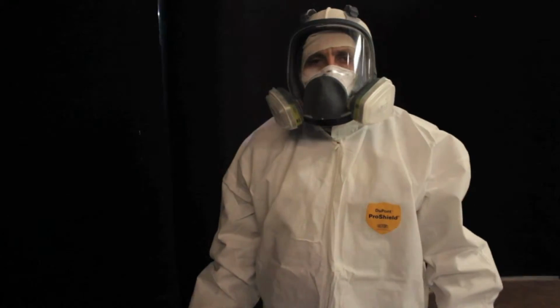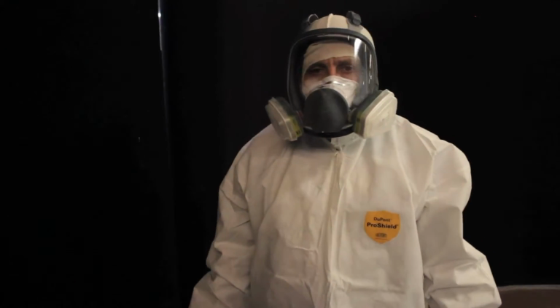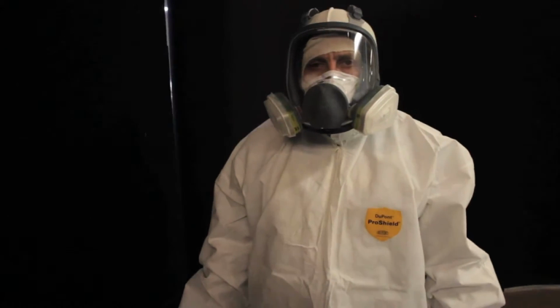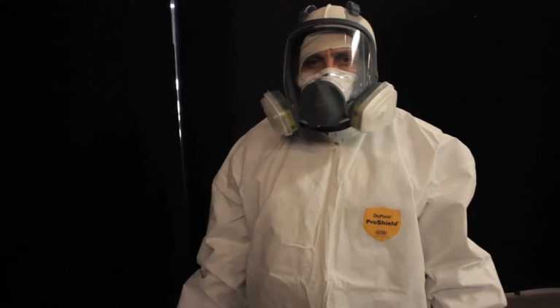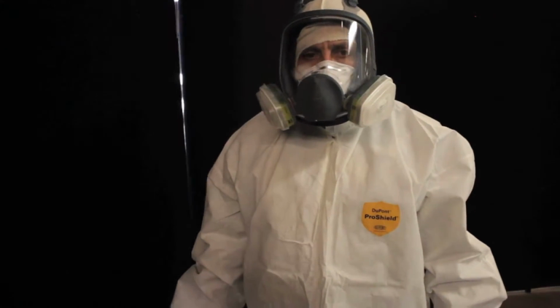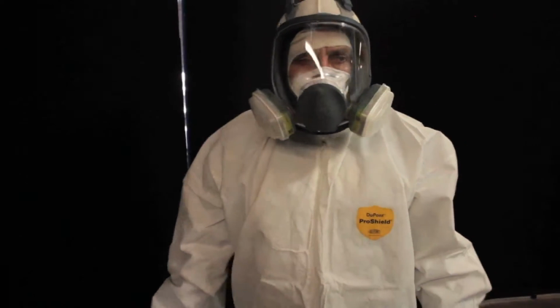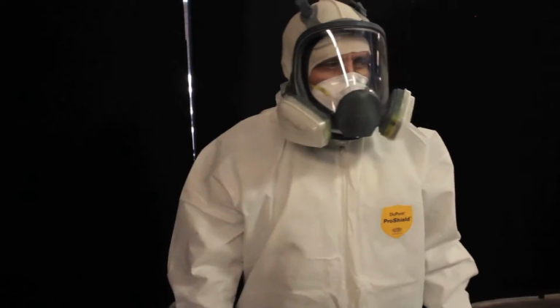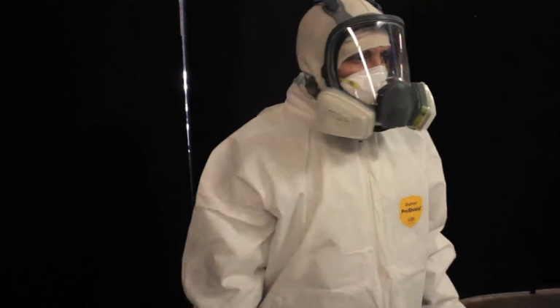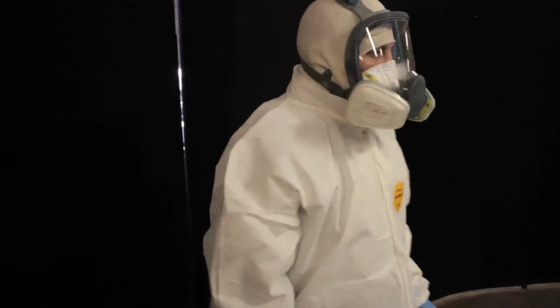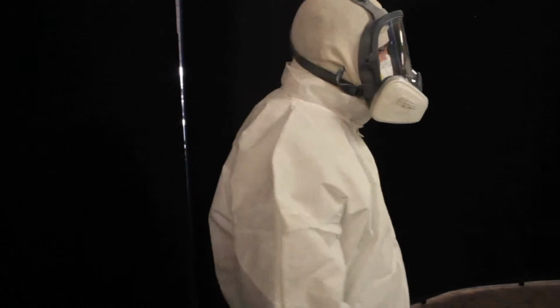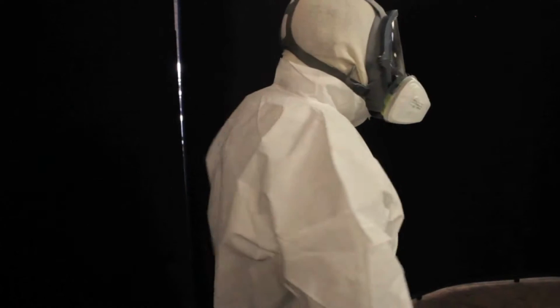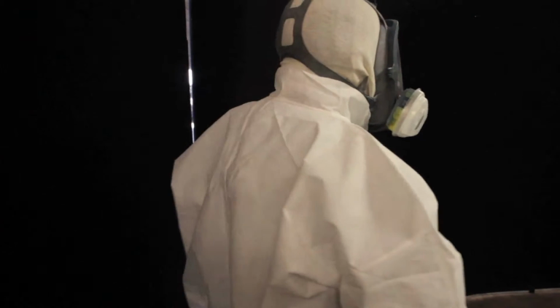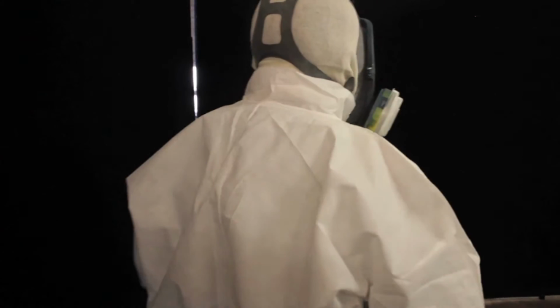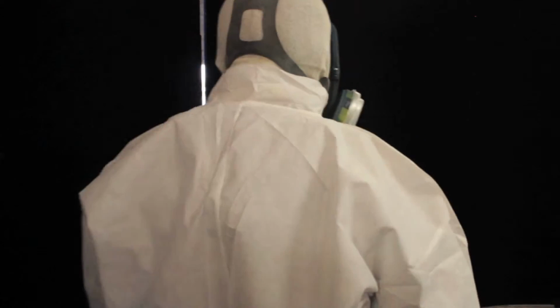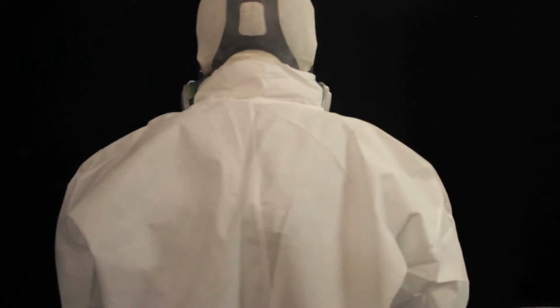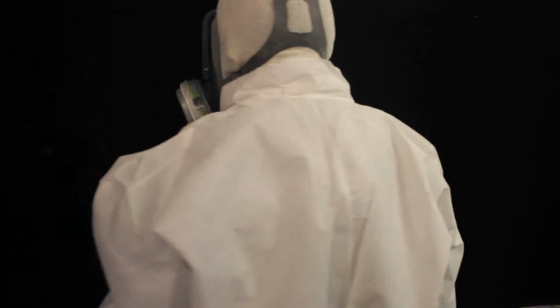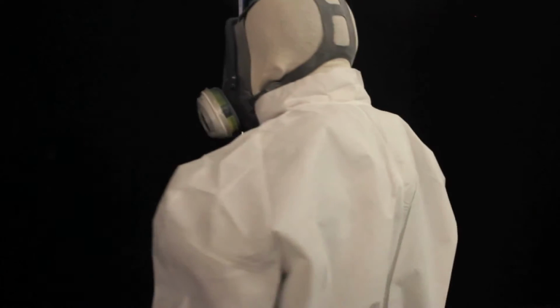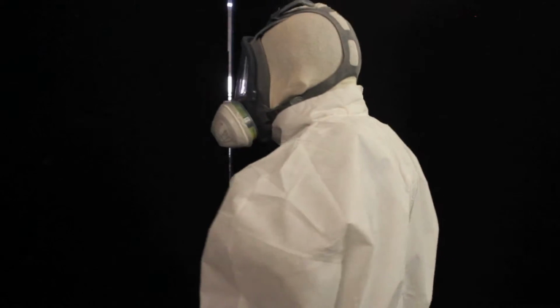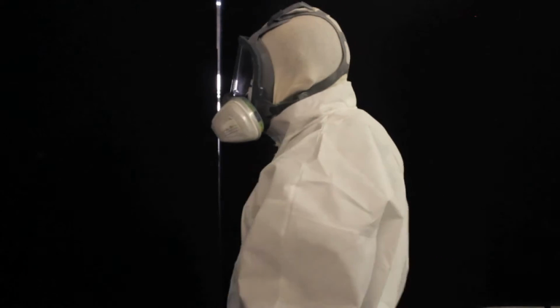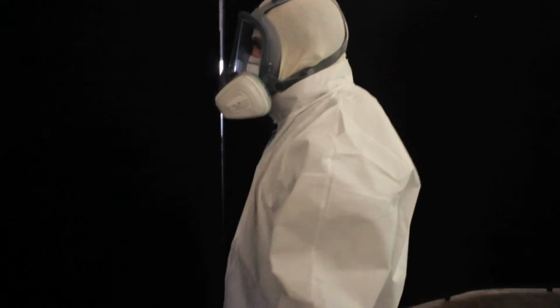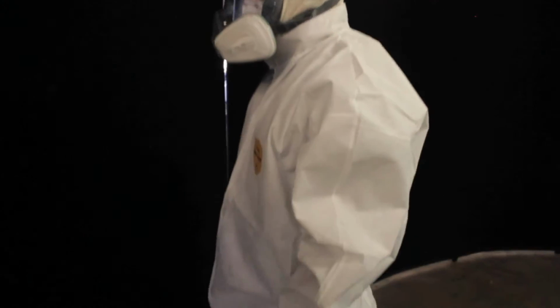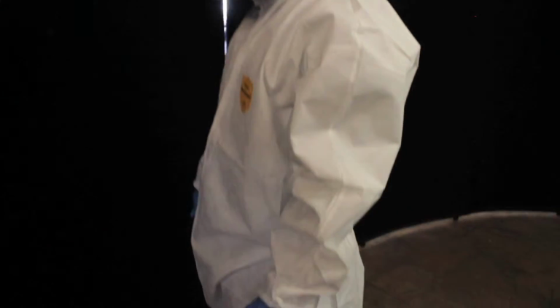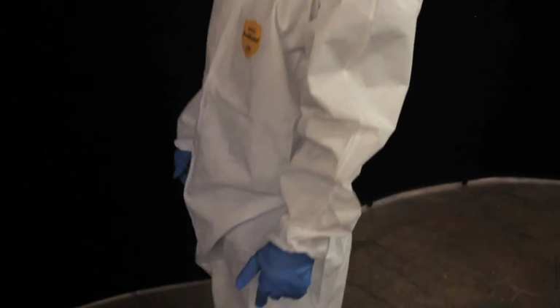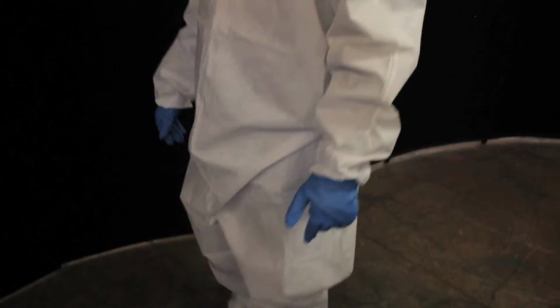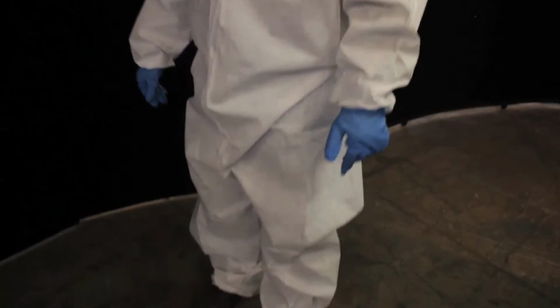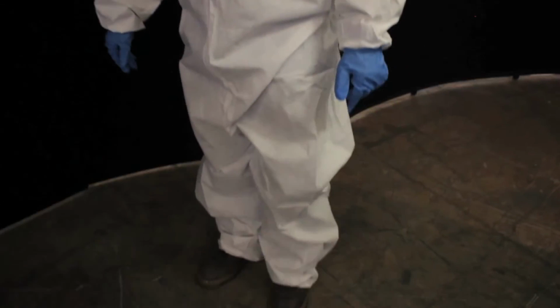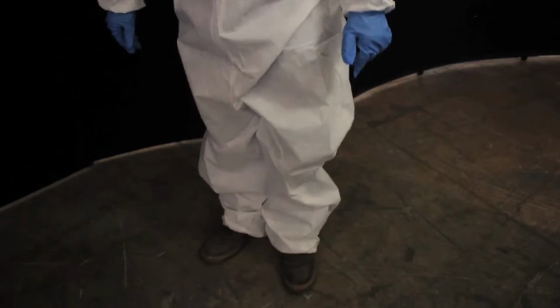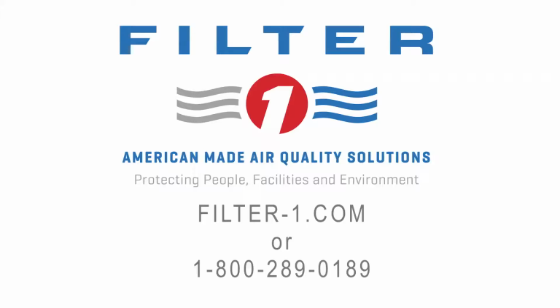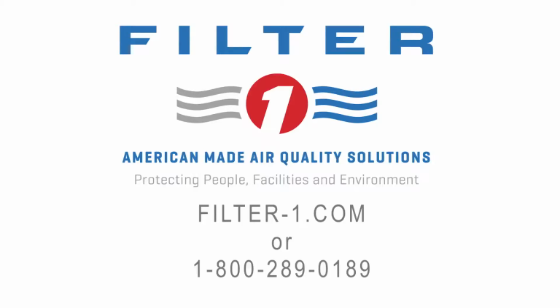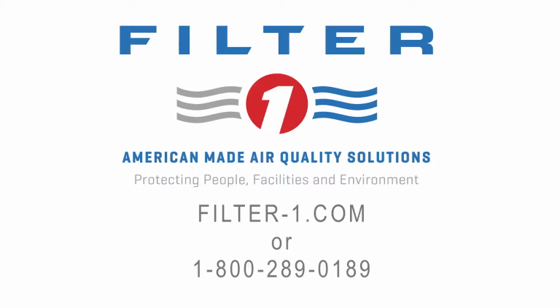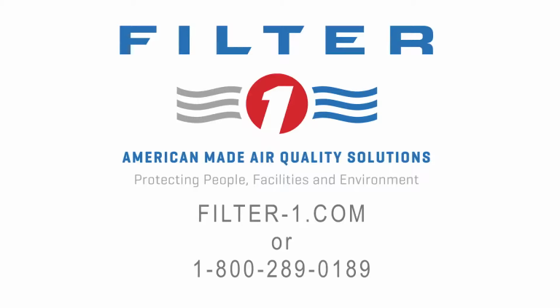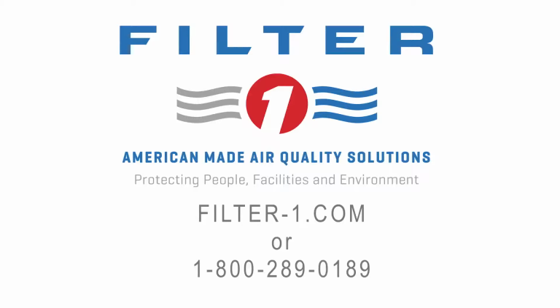Once again, the nozzle booth is created by Filter One Manufacturing as an economical way to decontaminate your employee.